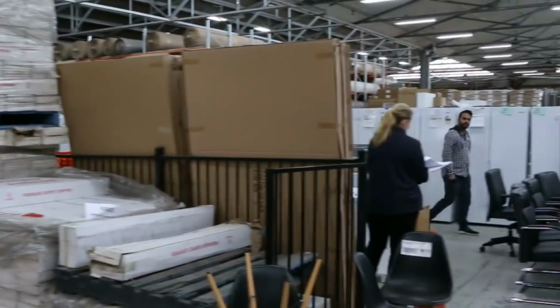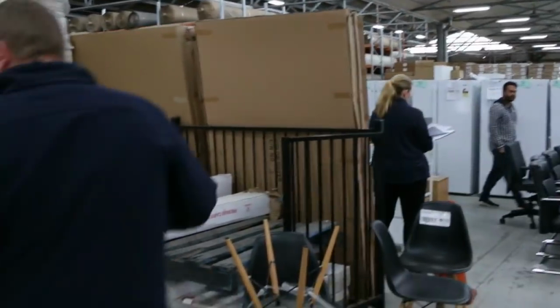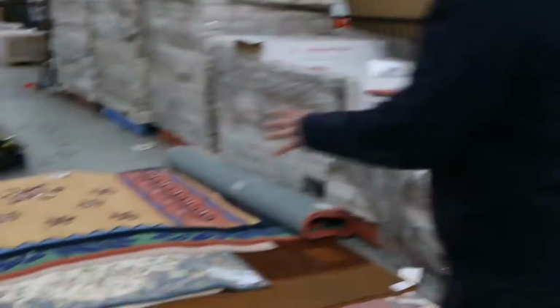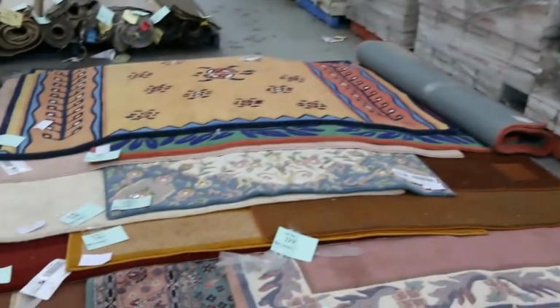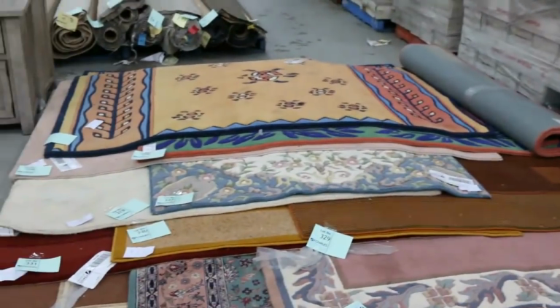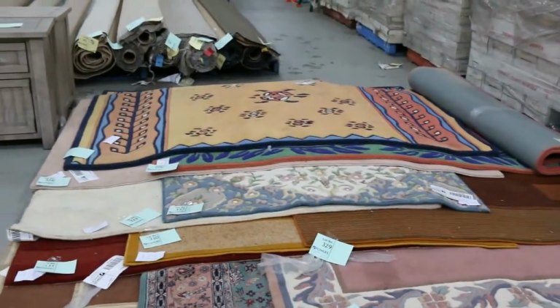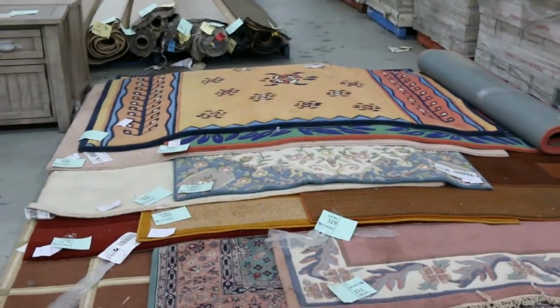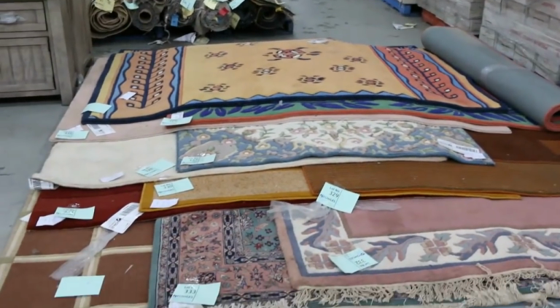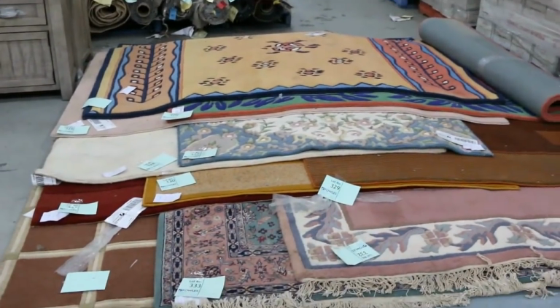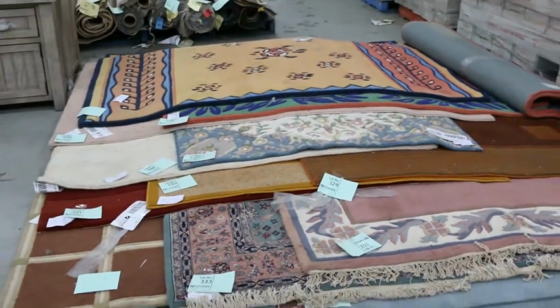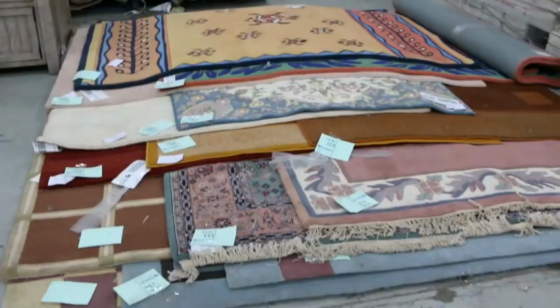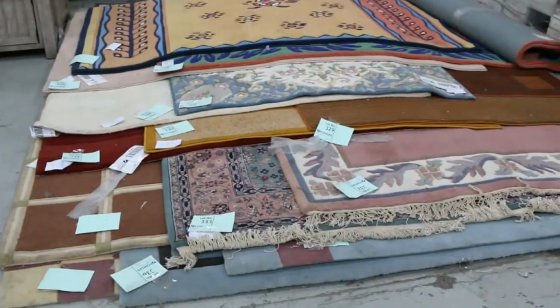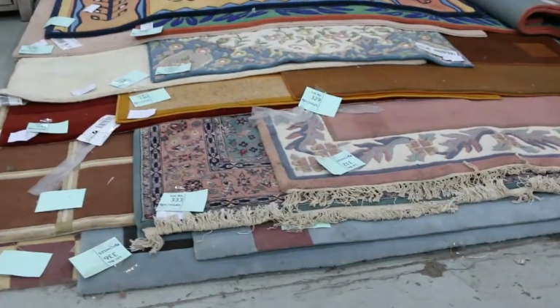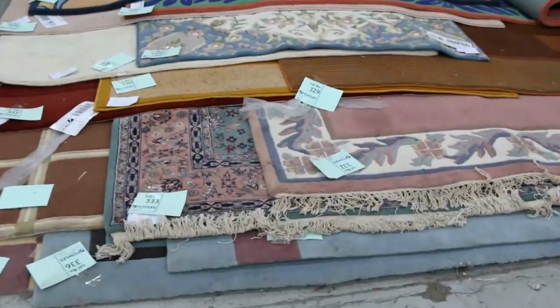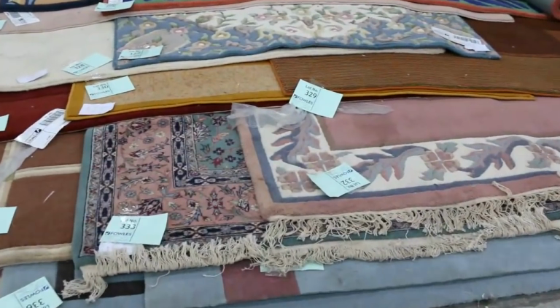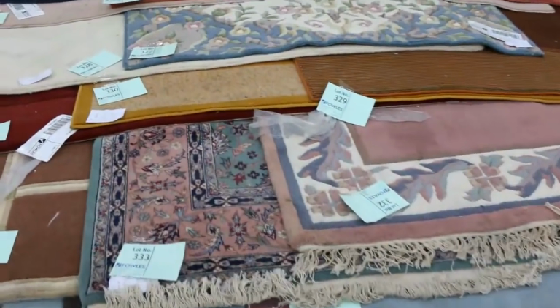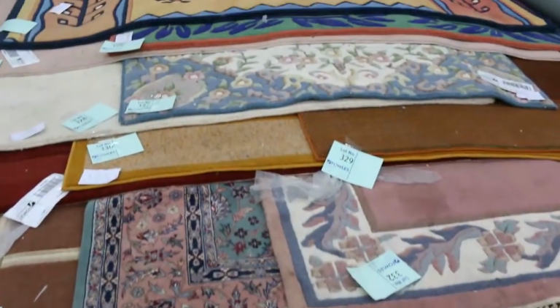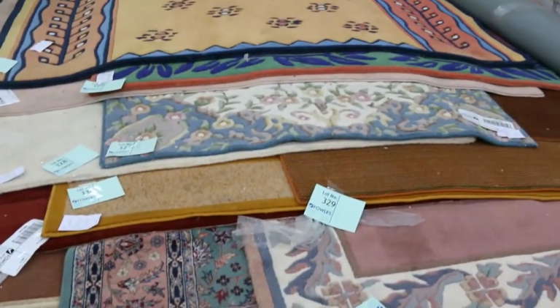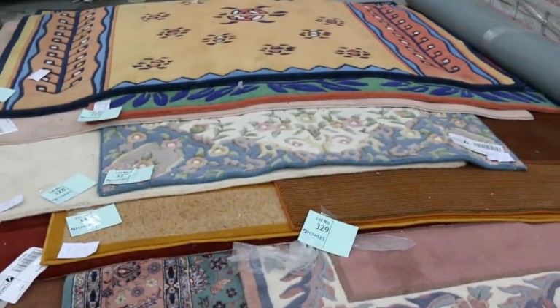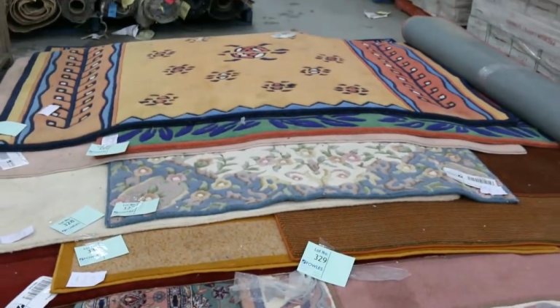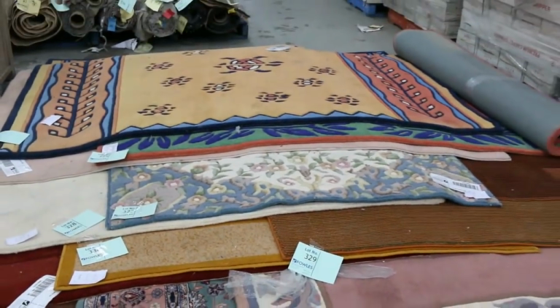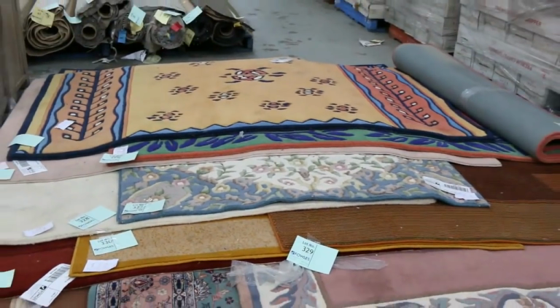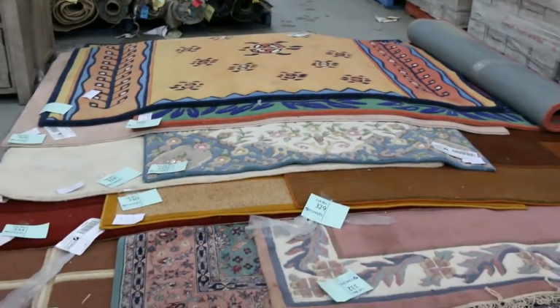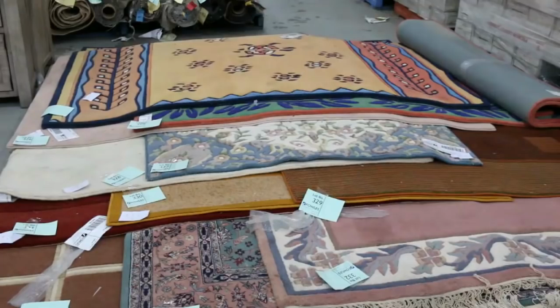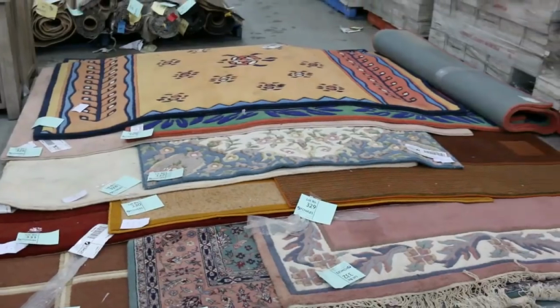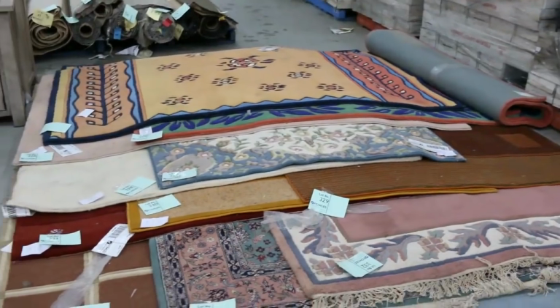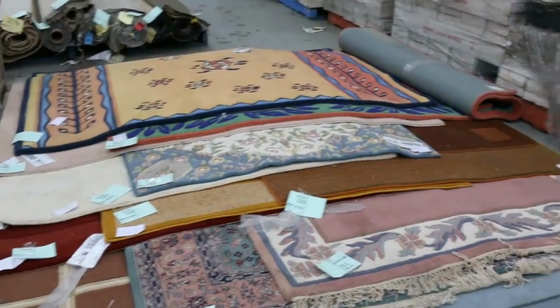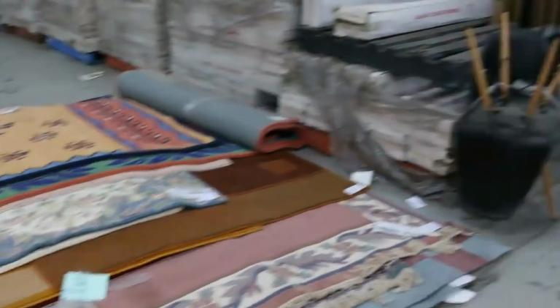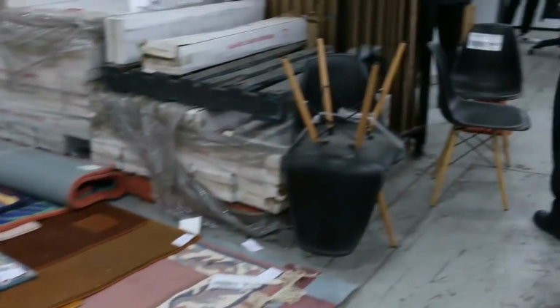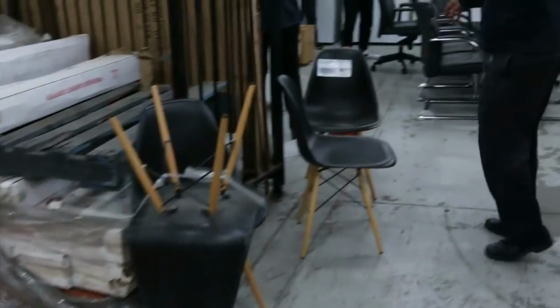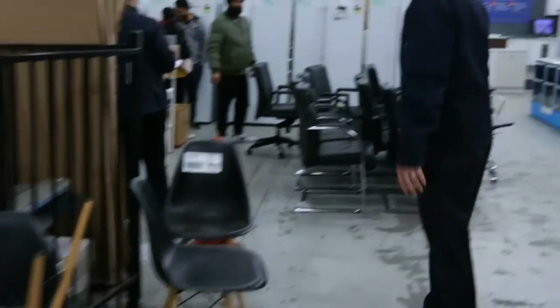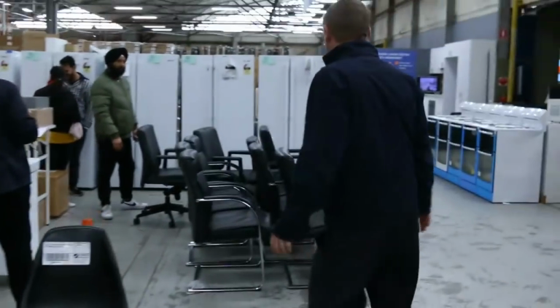Got a heap of unreserved hand knotted rugs as well. Last week they were sort of $10, $20, $50, $100 for all of those. They were really nice buying, absolutely sensational.